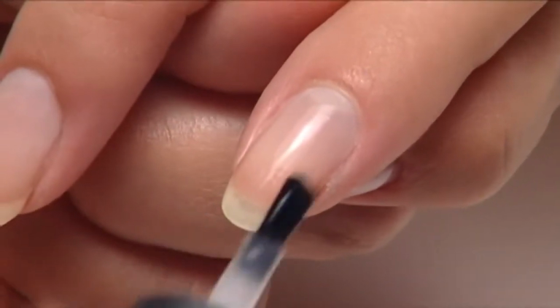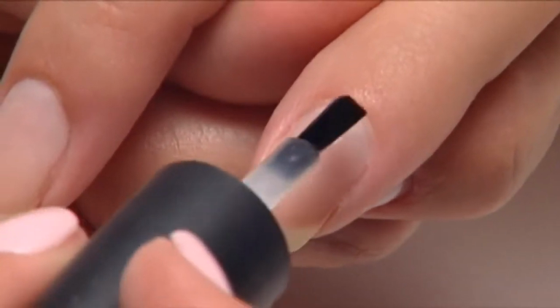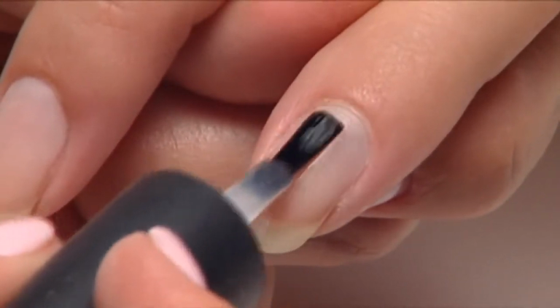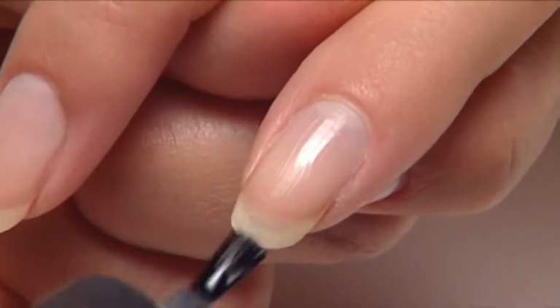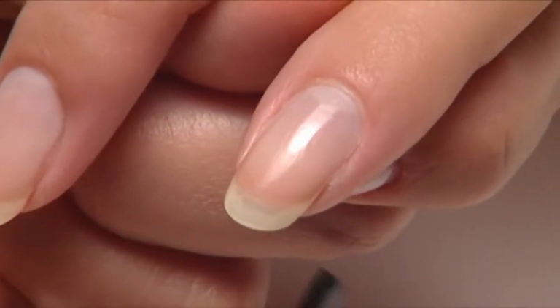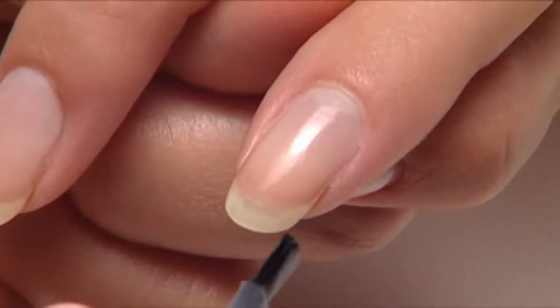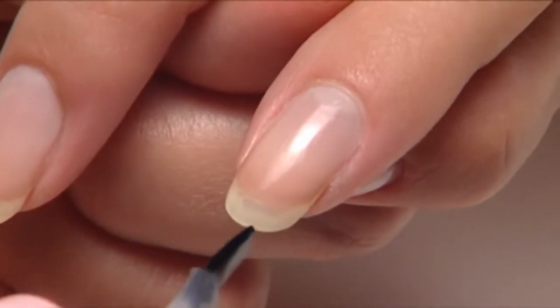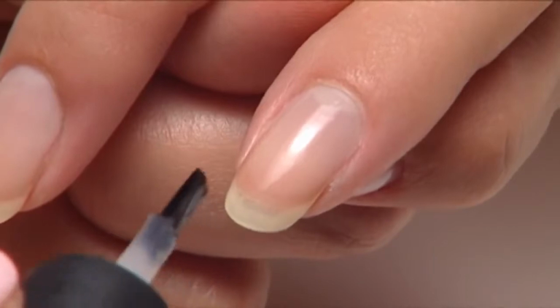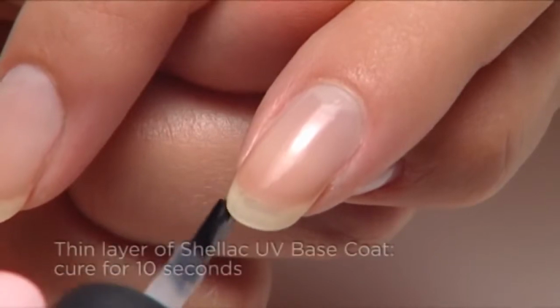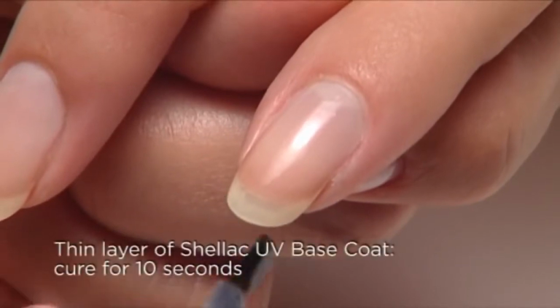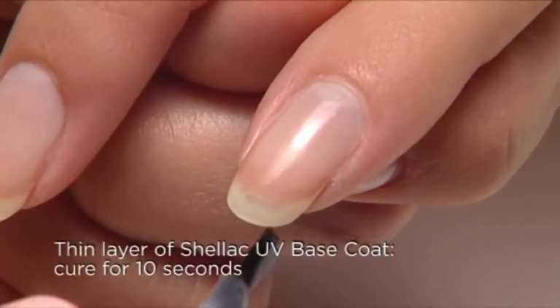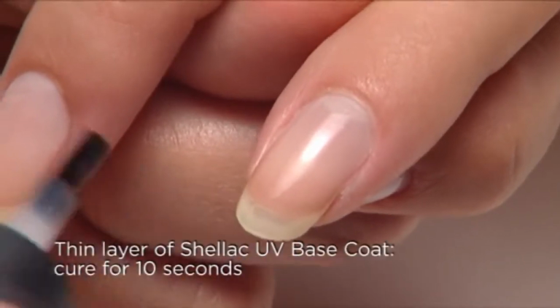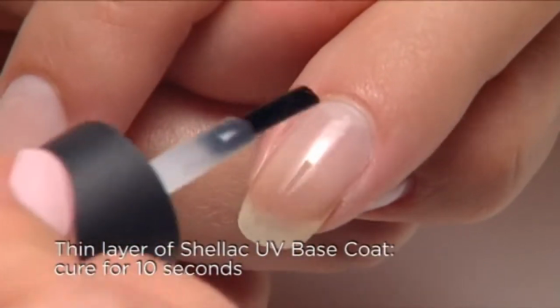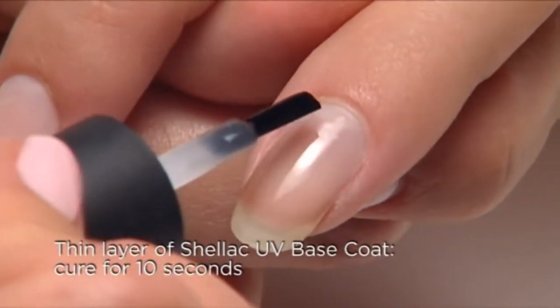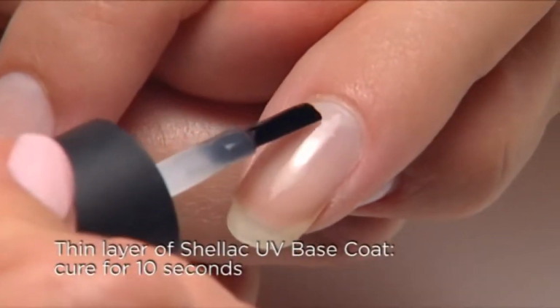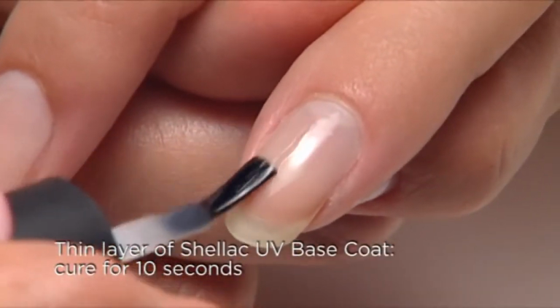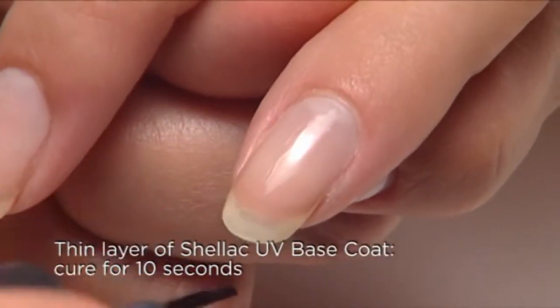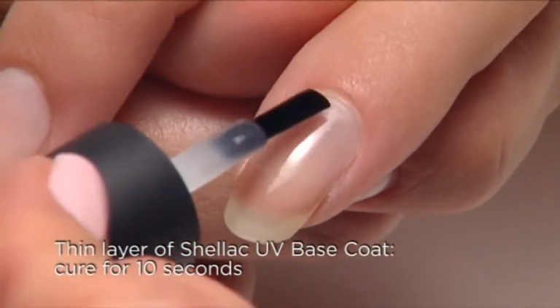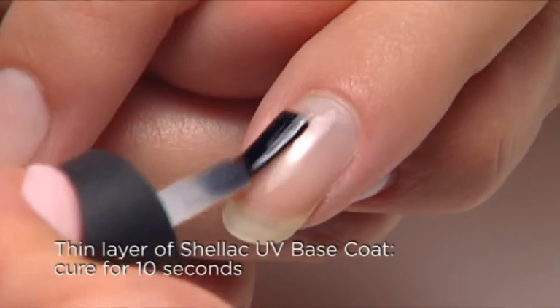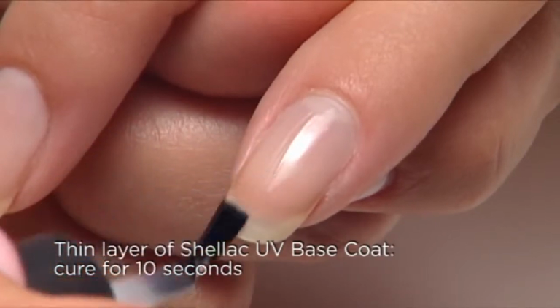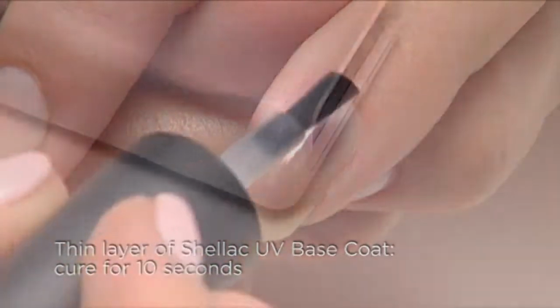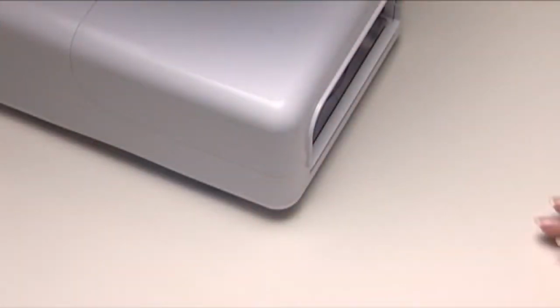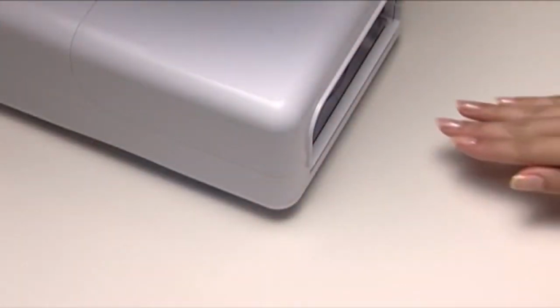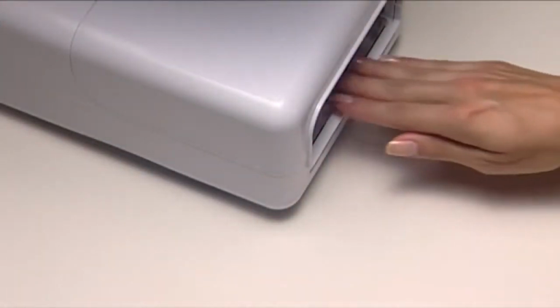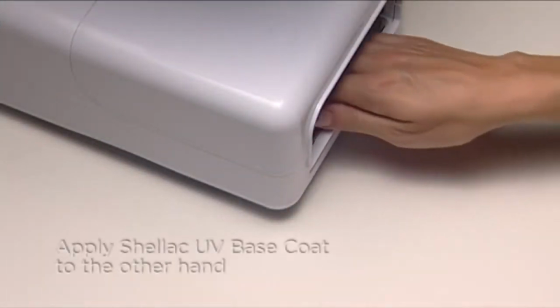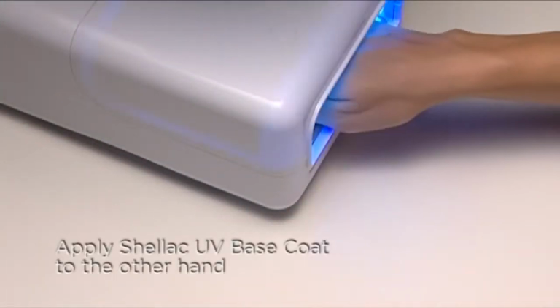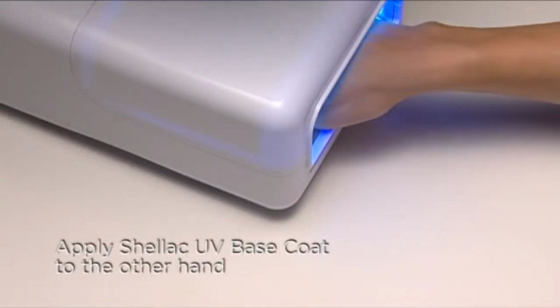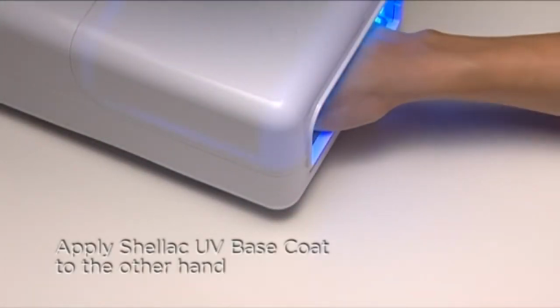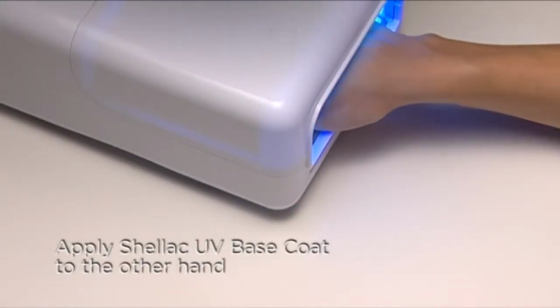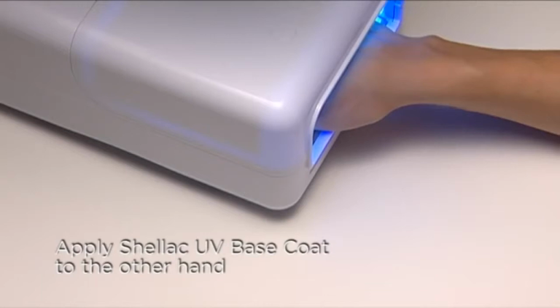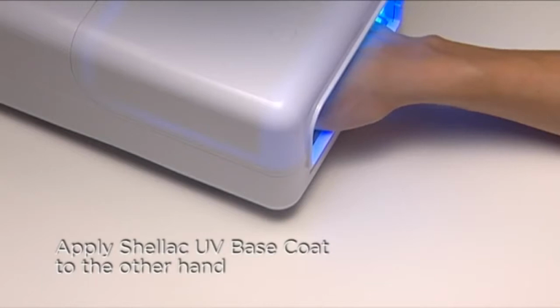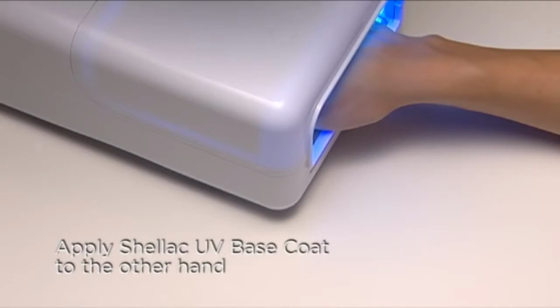Apply a very thin coat of shellac UV base coat over the surface and along the edge of the nail. Now cure for 10 seconds. While this is curing, apply shellac UV base coat to the other hand.